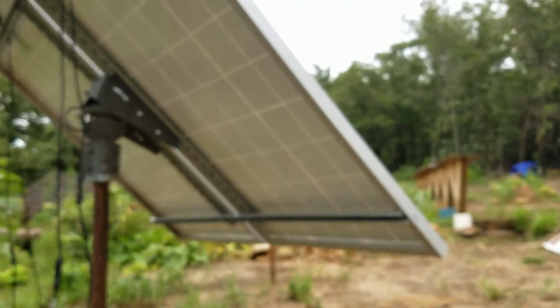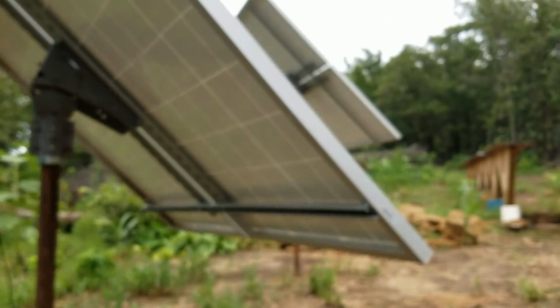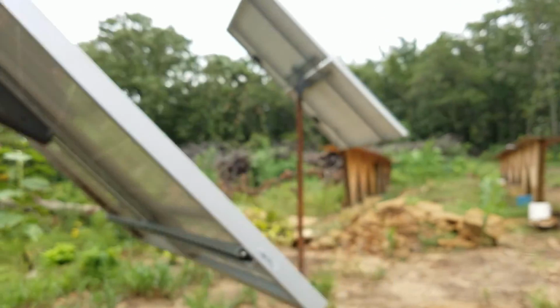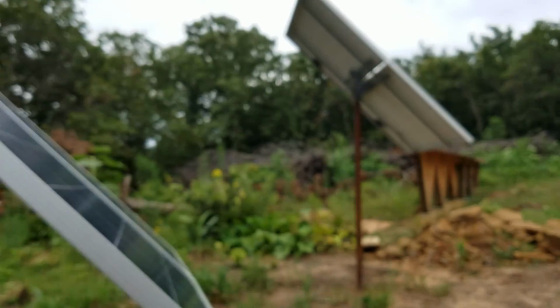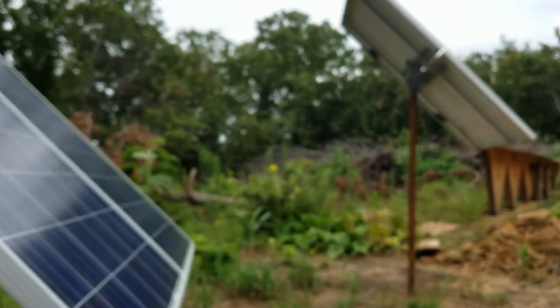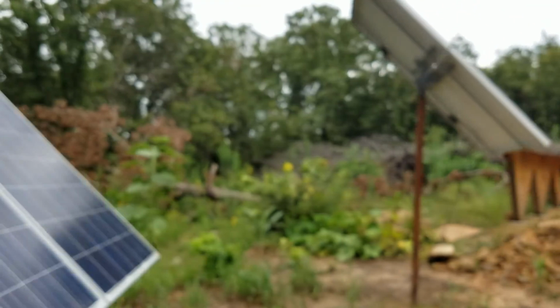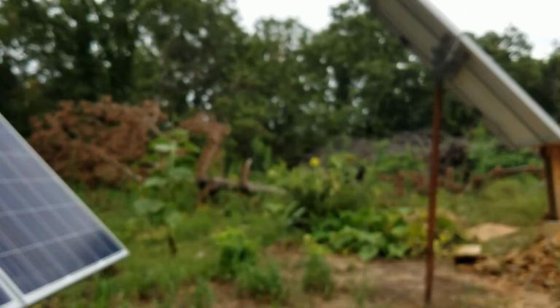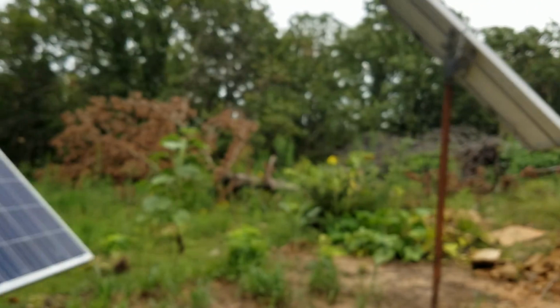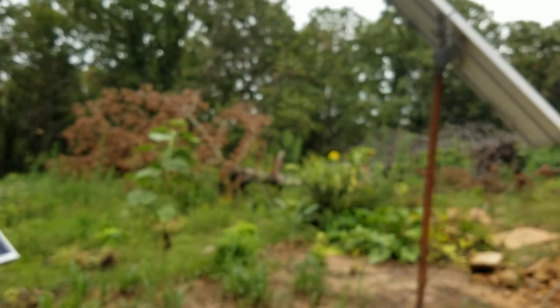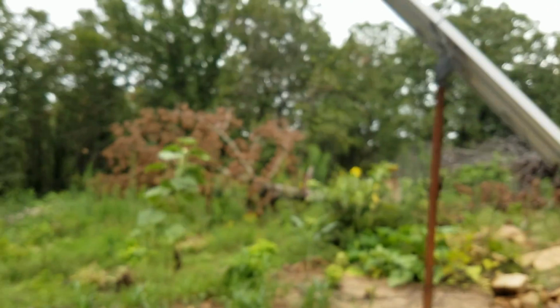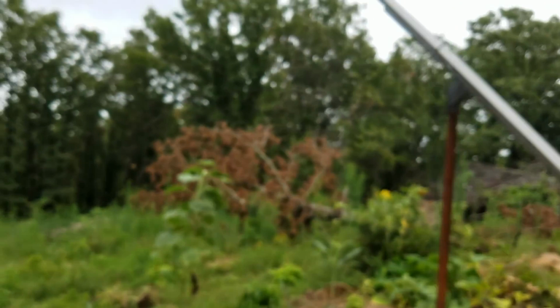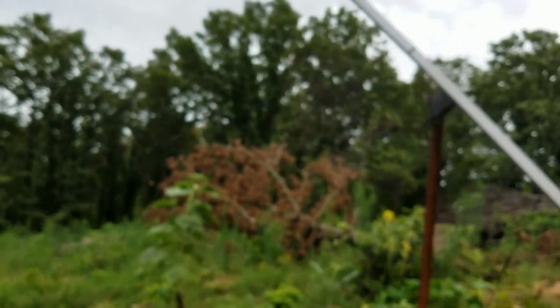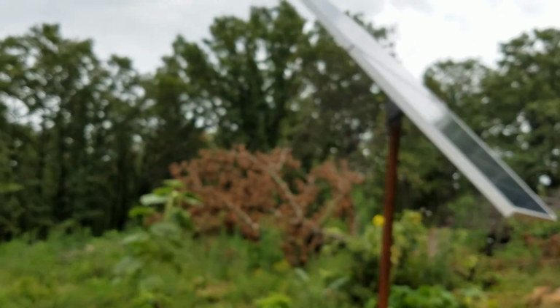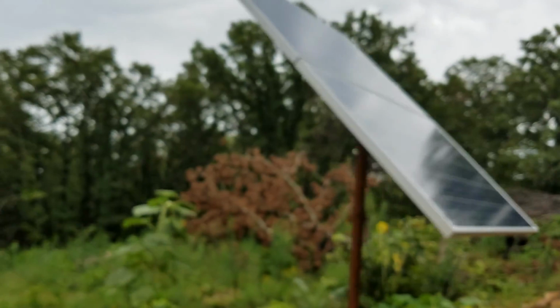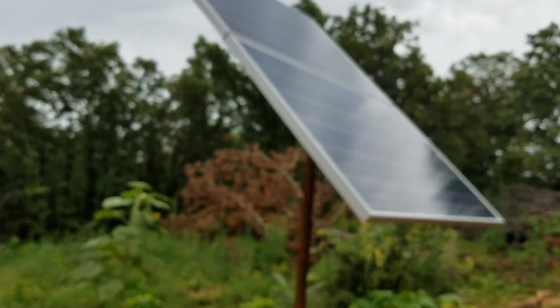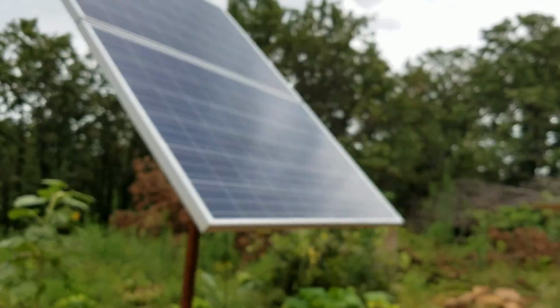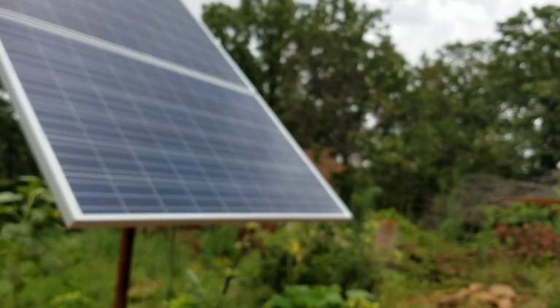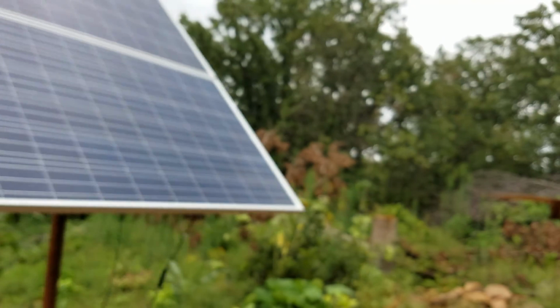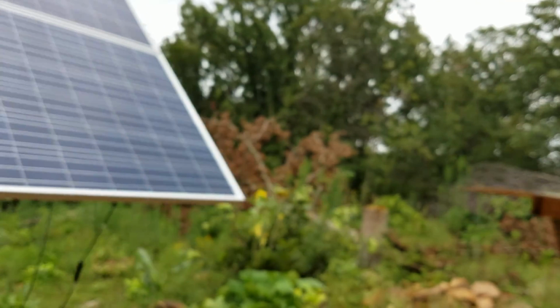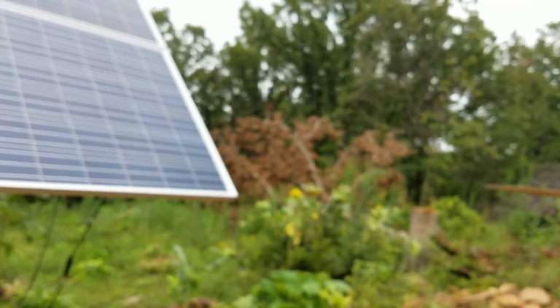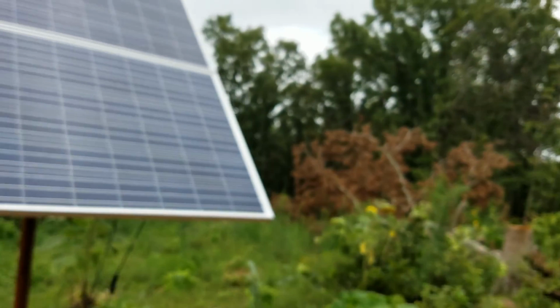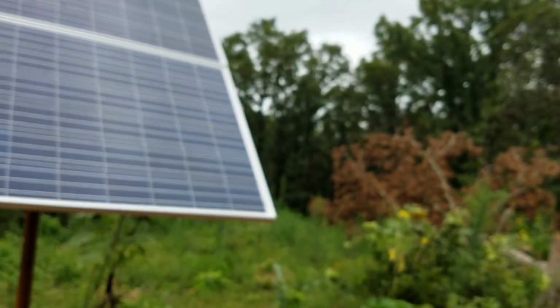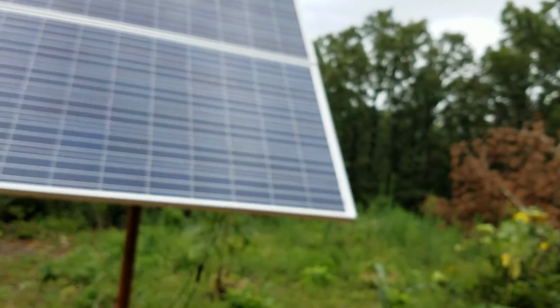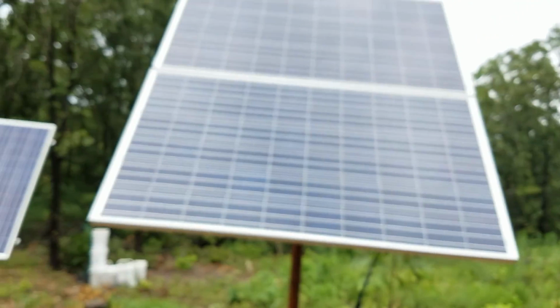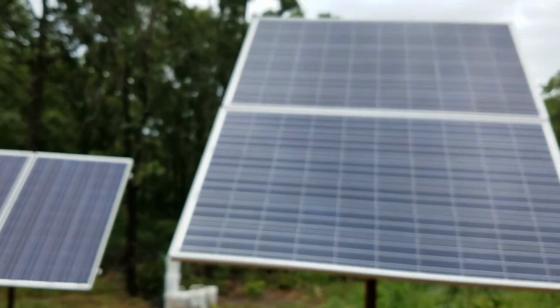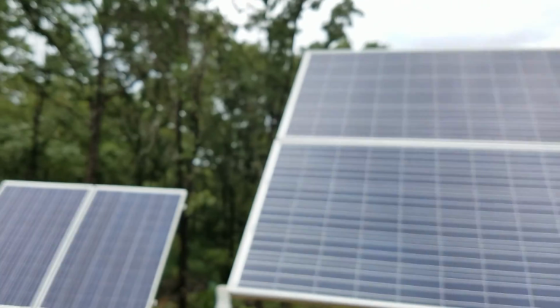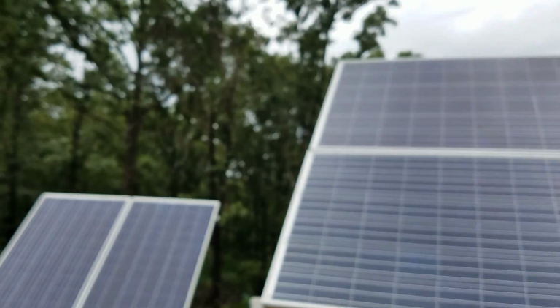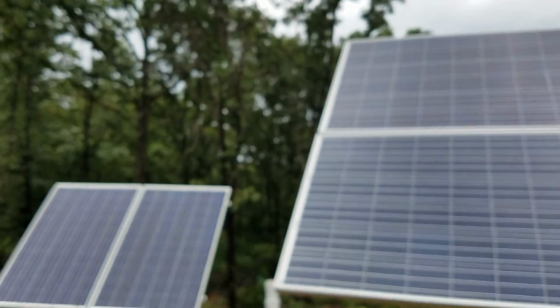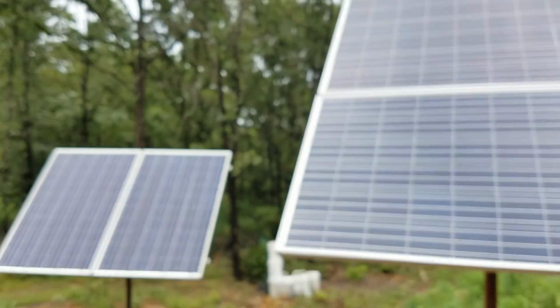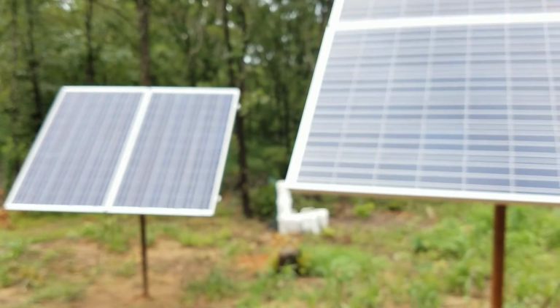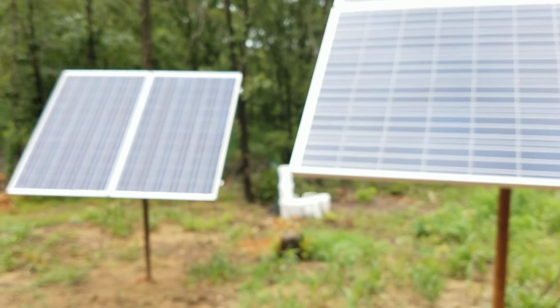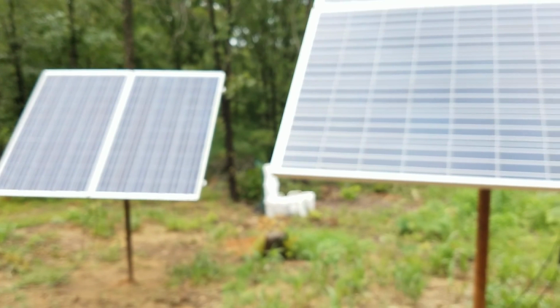By the way, three of these panels are in series going to a Midnight Solar charge controller, and one of the other panels goes to a charge controller made by Missouri Wind and Solar — and they're all working great.